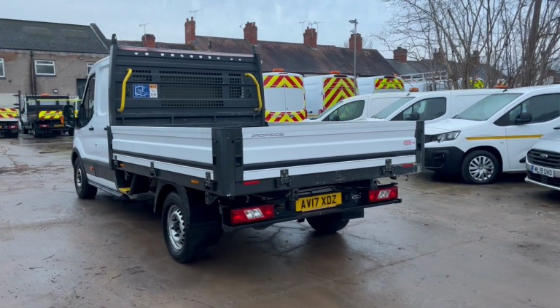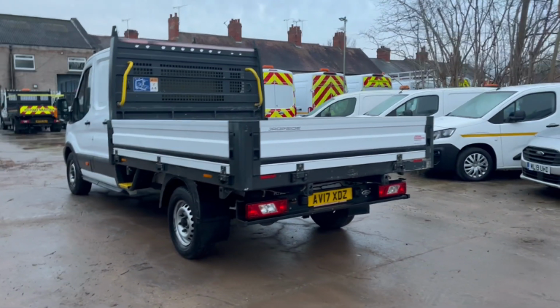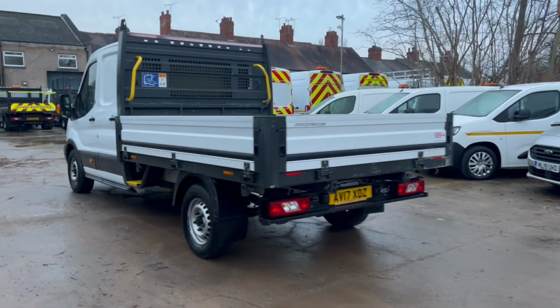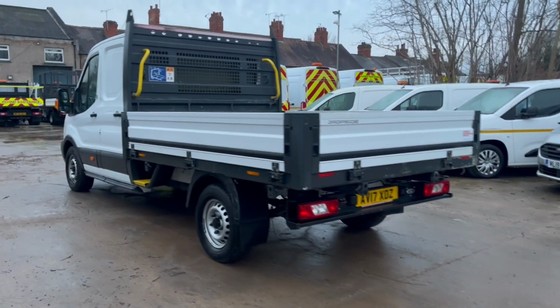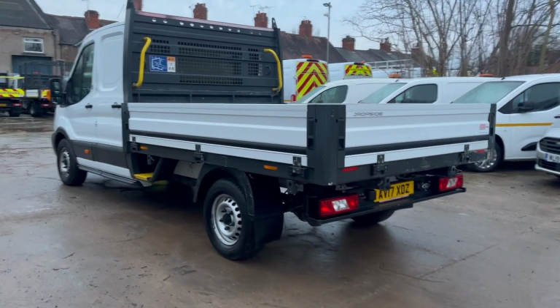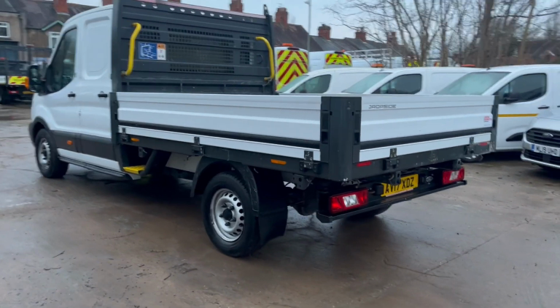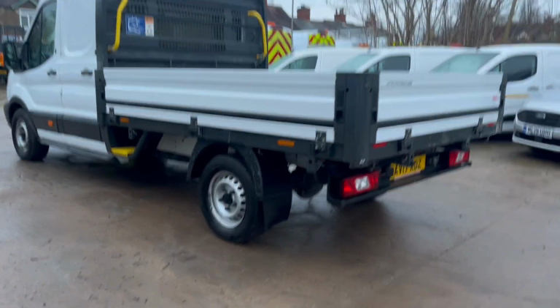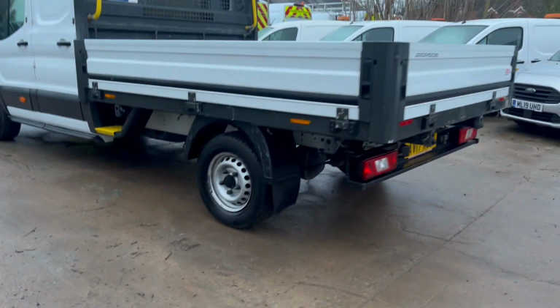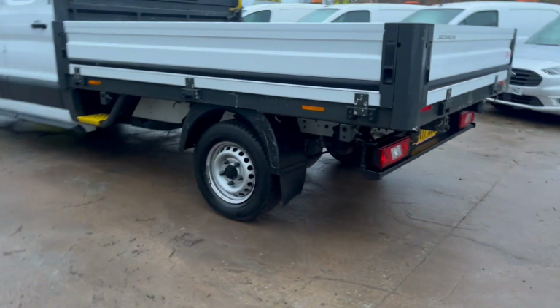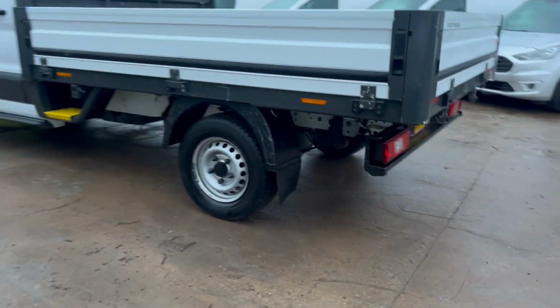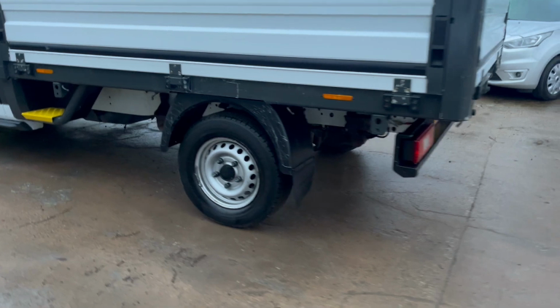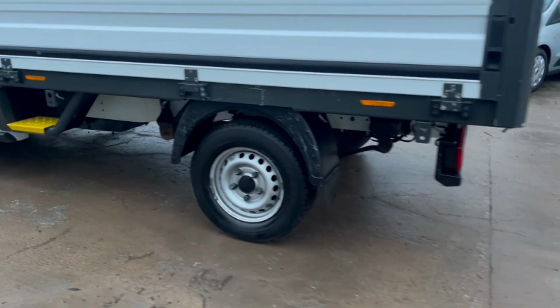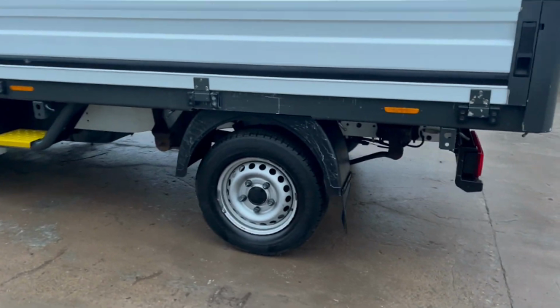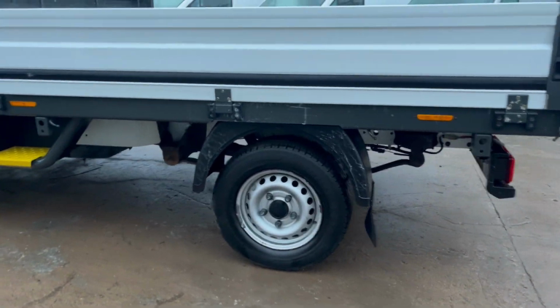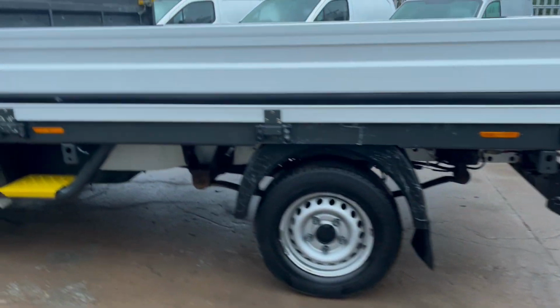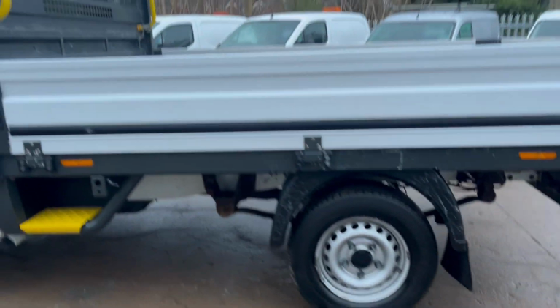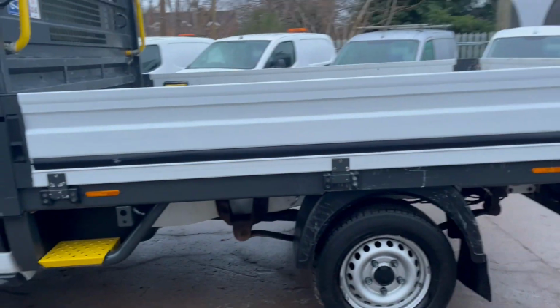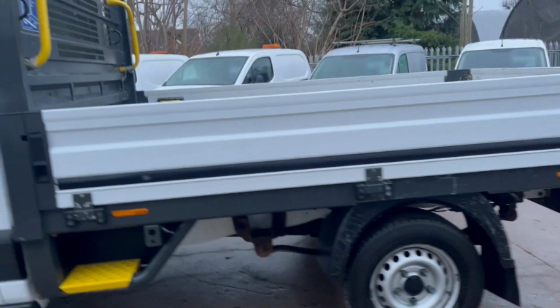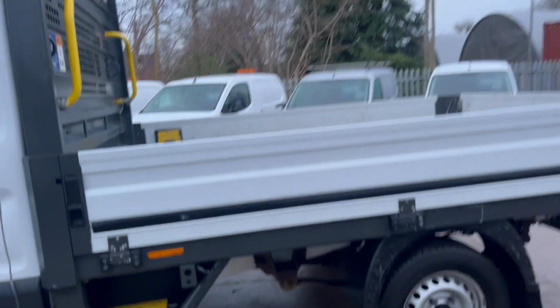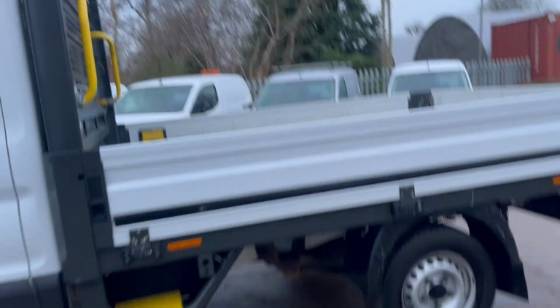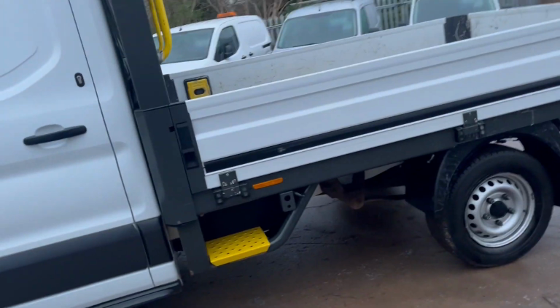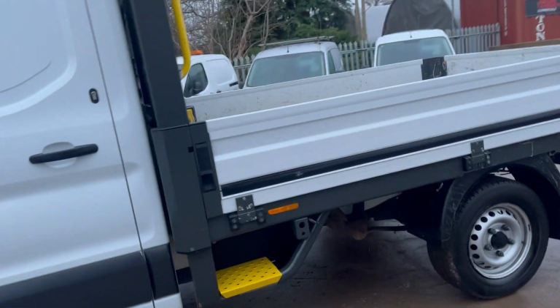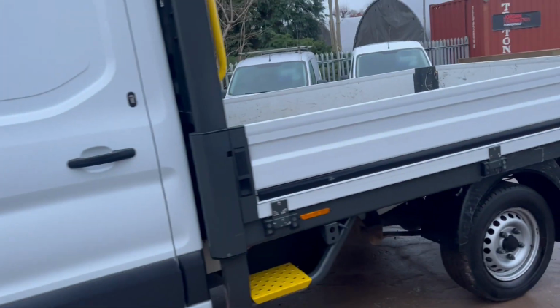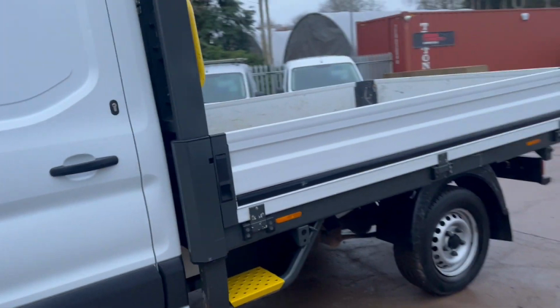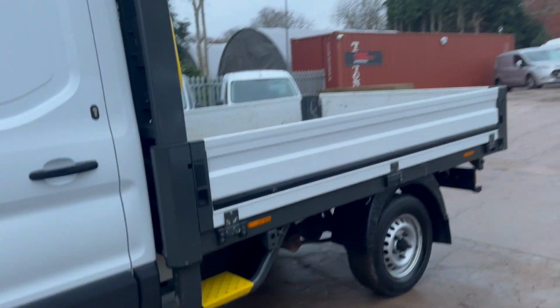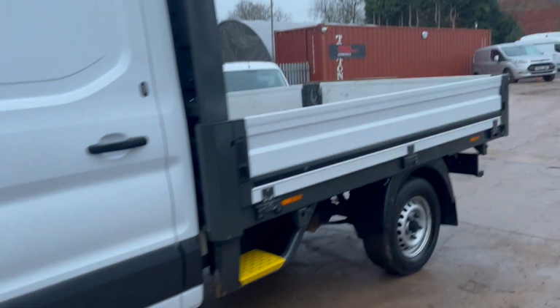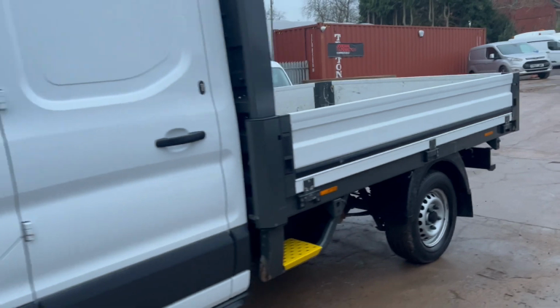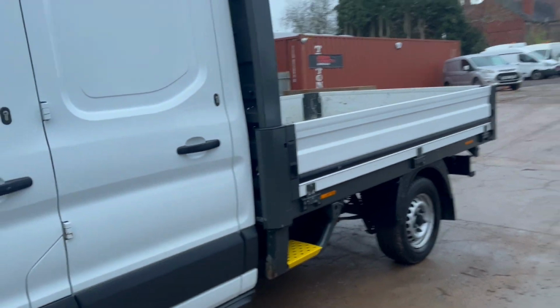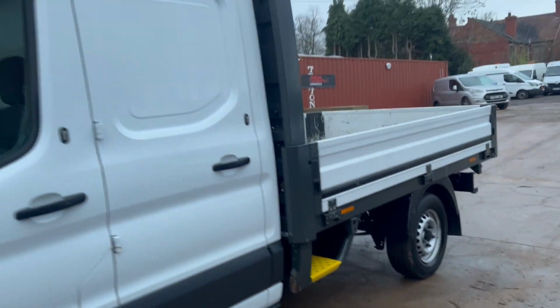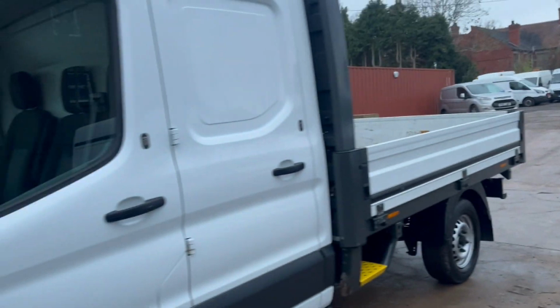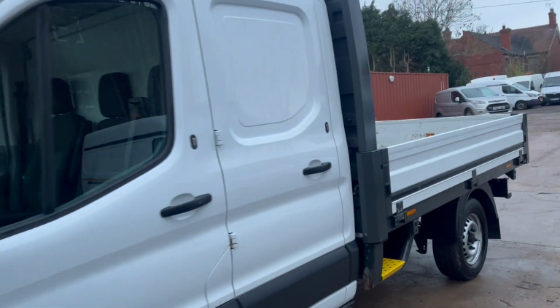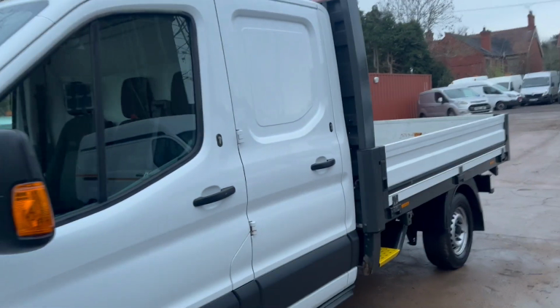It's rear wheel drive. Being a single rear wheel means you can legally carry the maximum payload, because two wheels is less weight than four wheels.